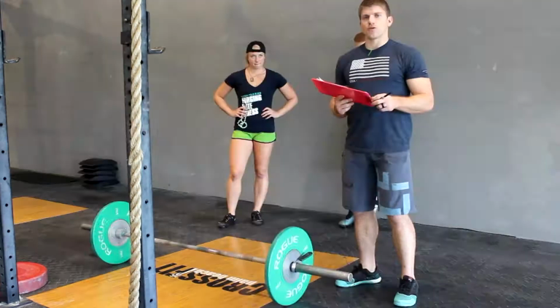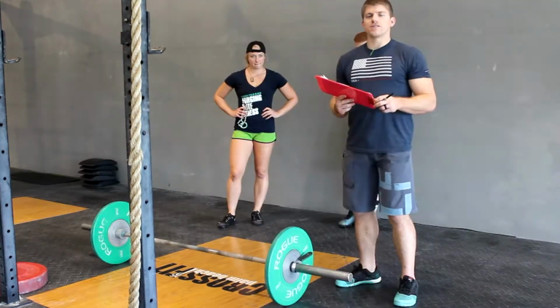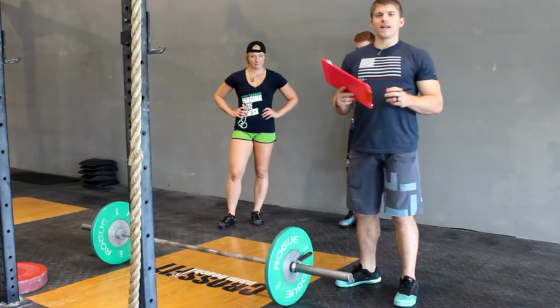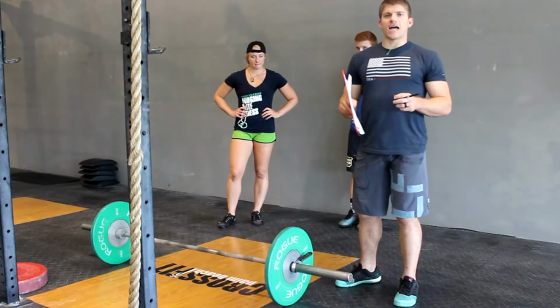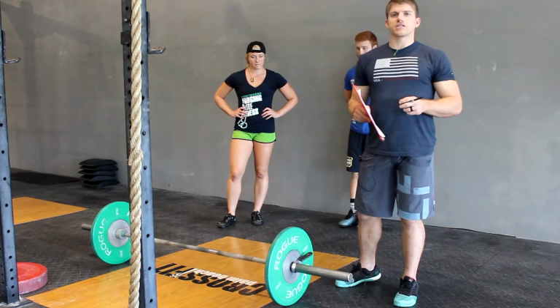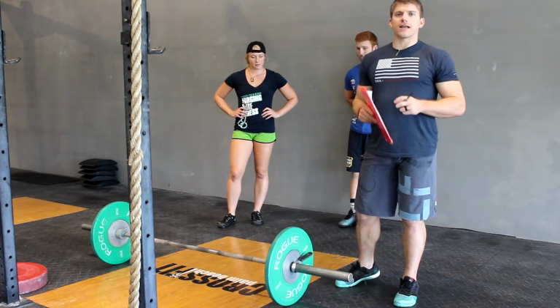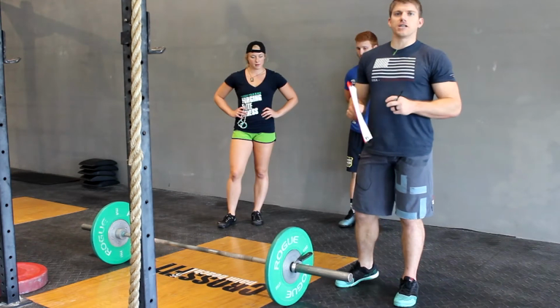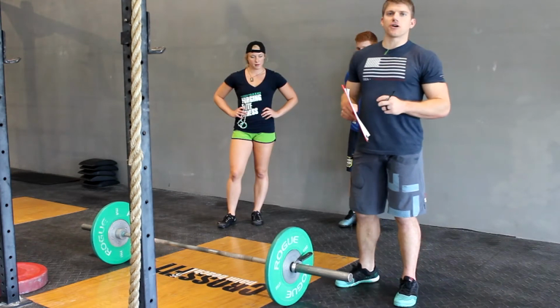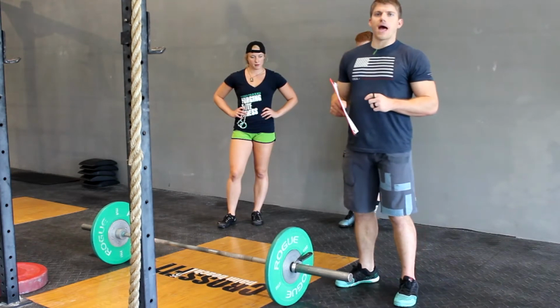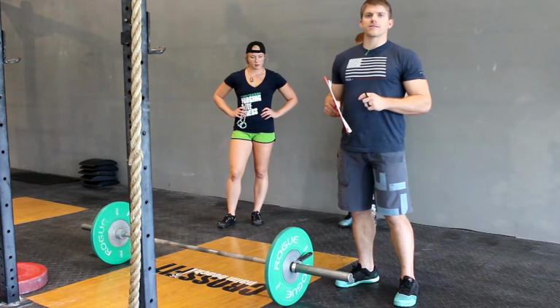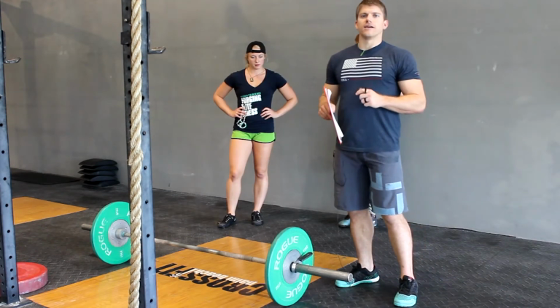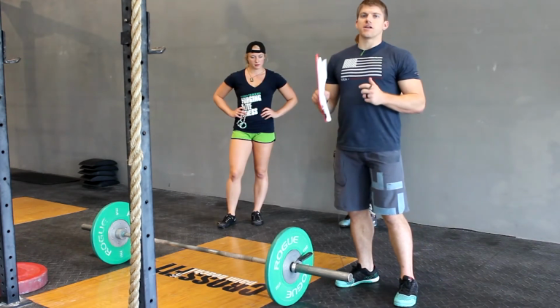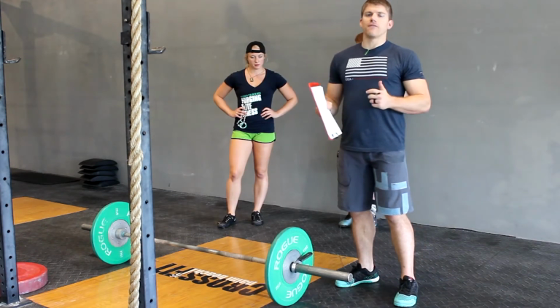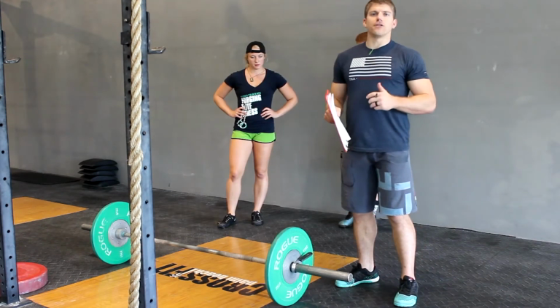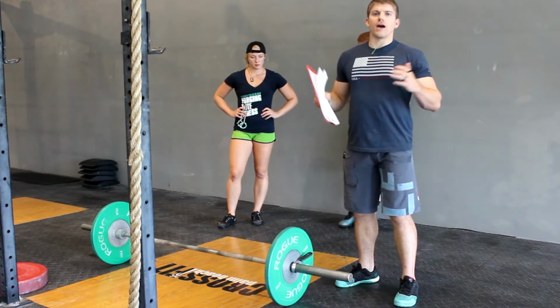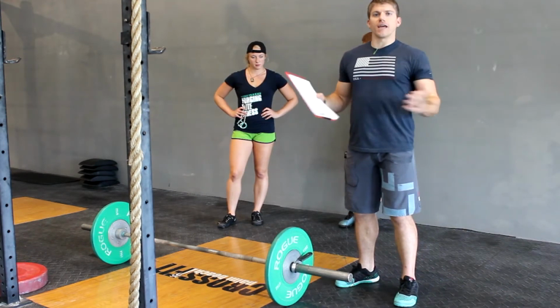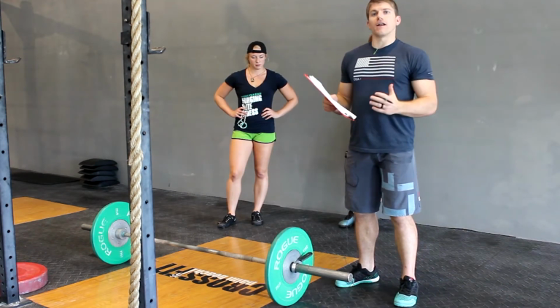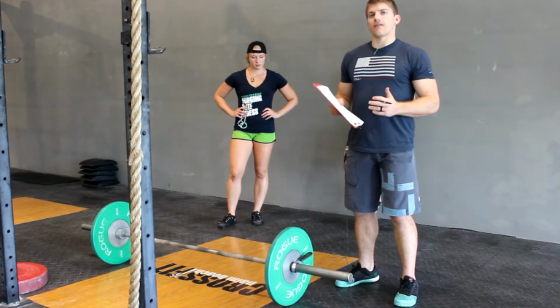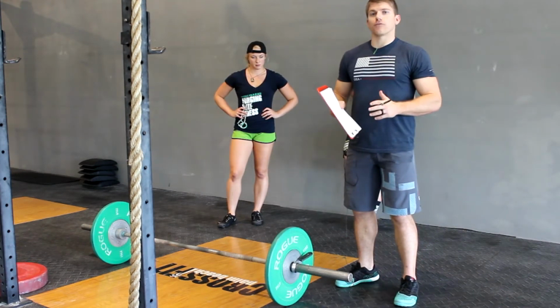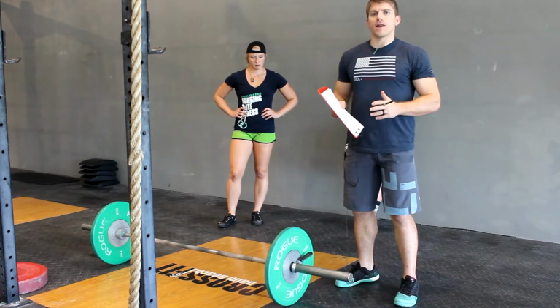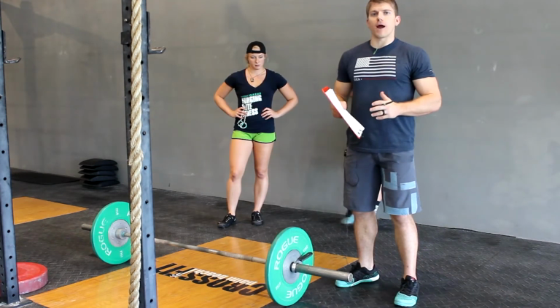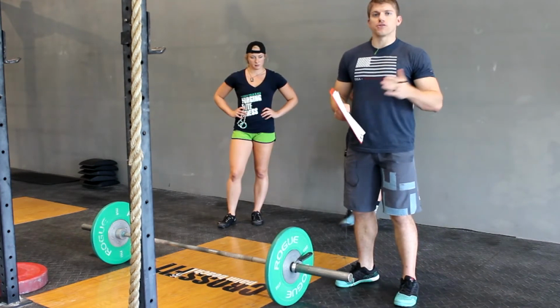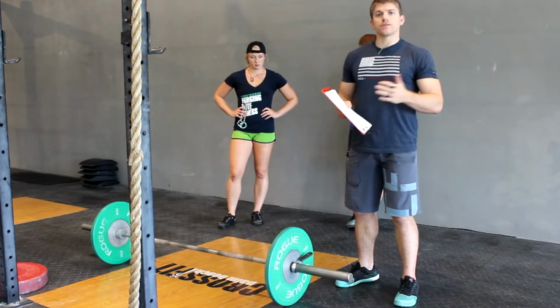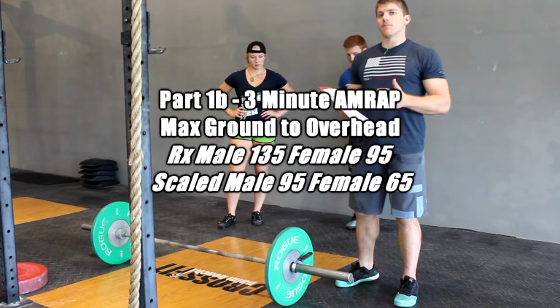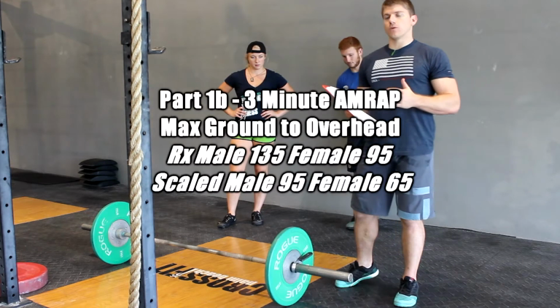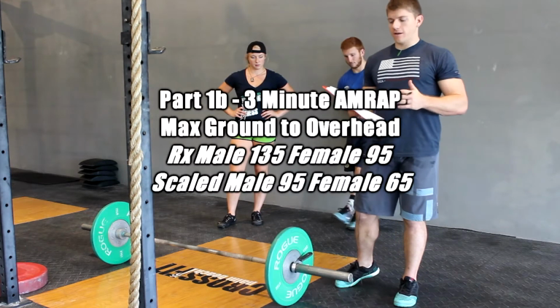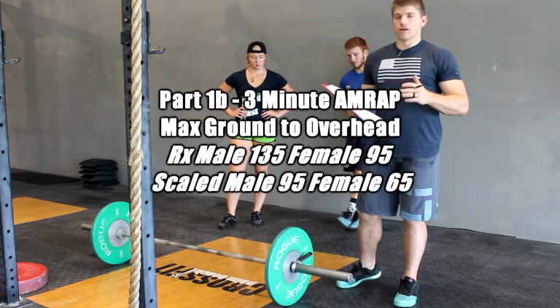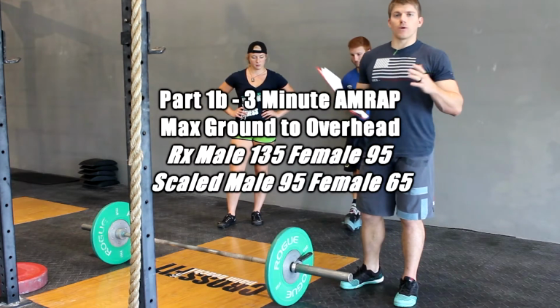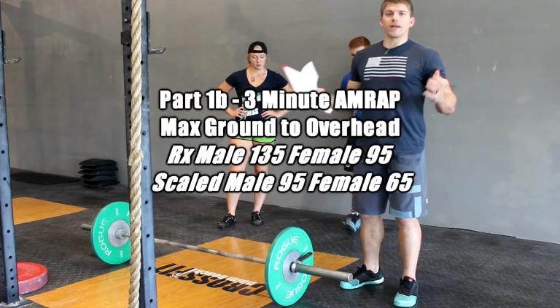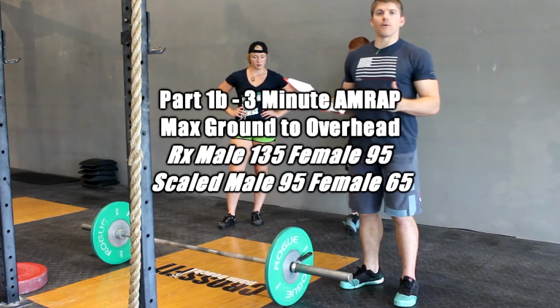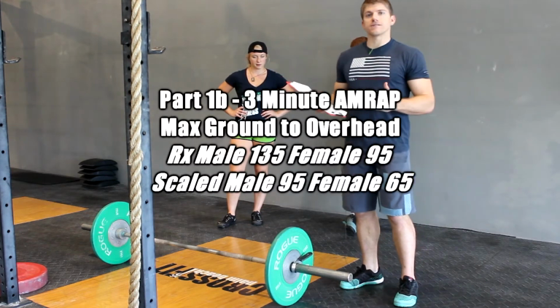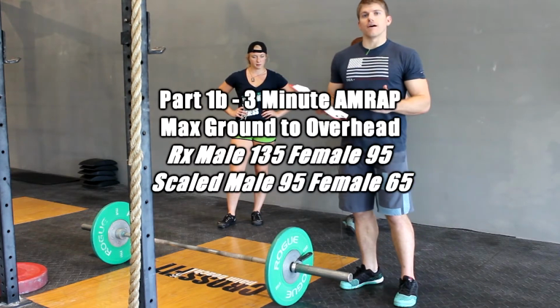Once you go ahead and establish that clean and jerk max, it's going to benefit you to go ahead and get ready for that three-minute AMRAP. There's no time in between, so we want to get the bar set up.